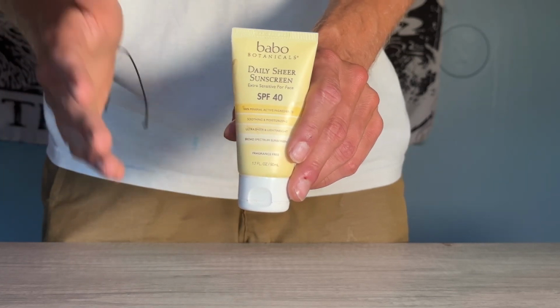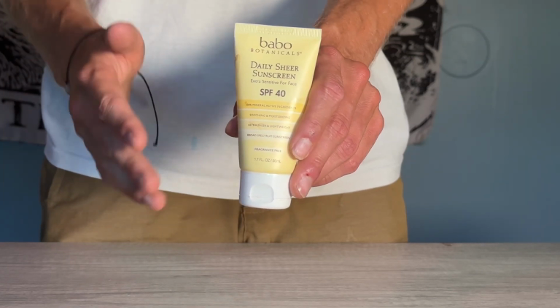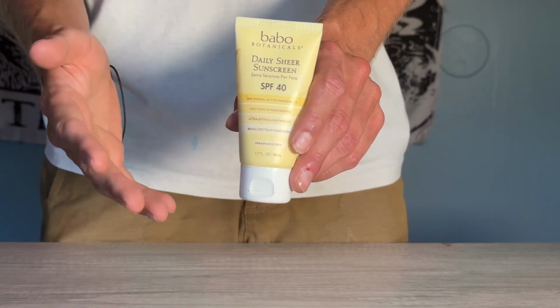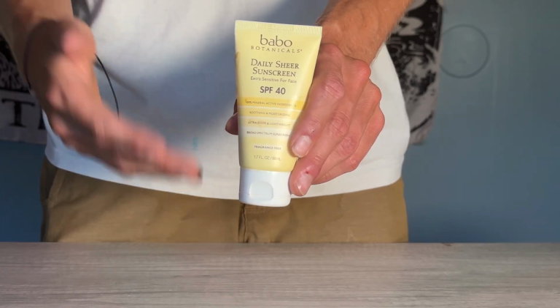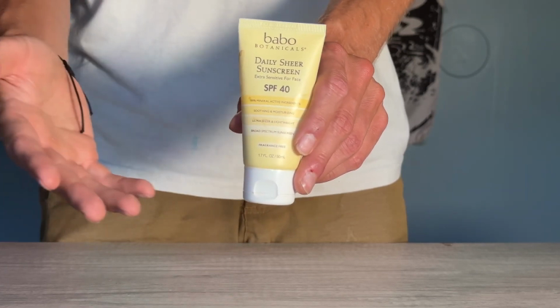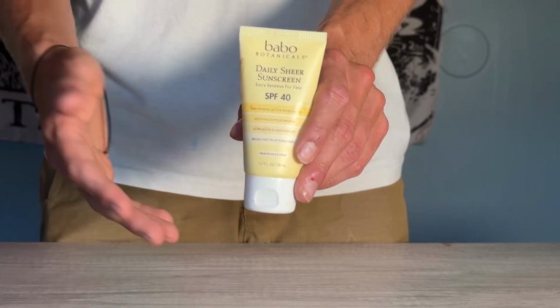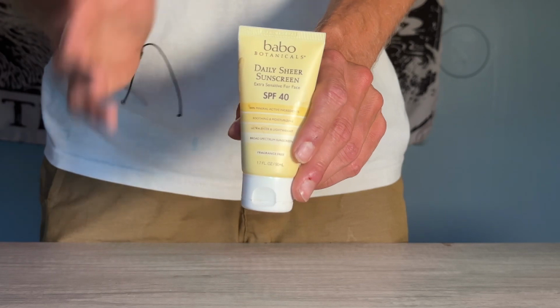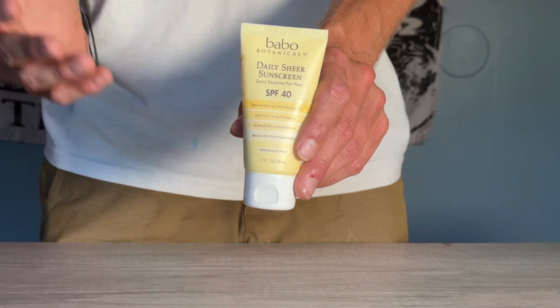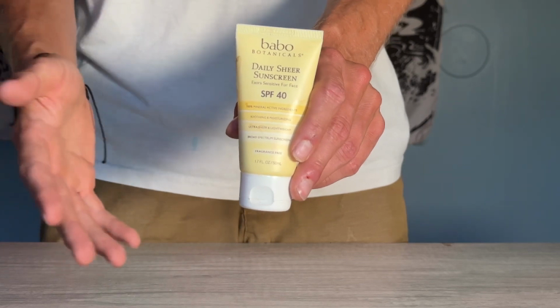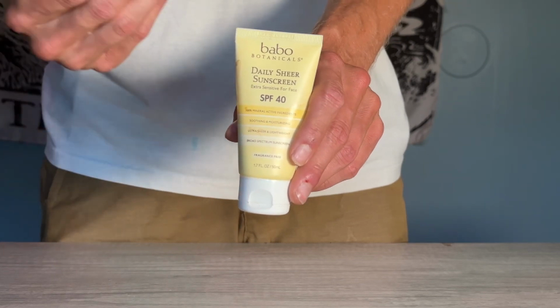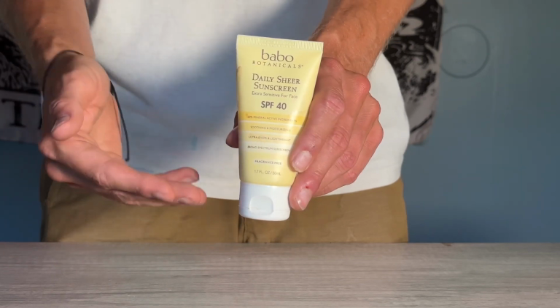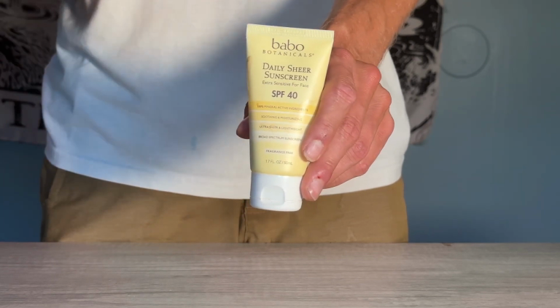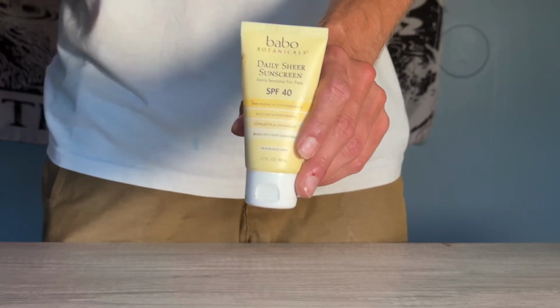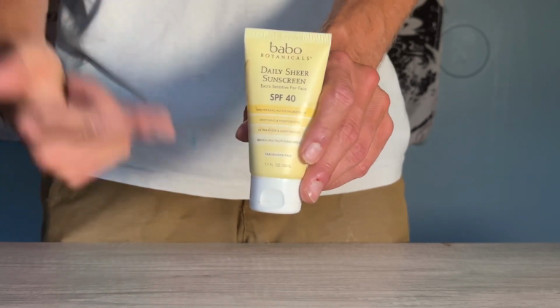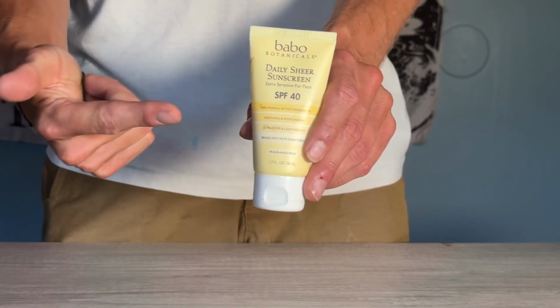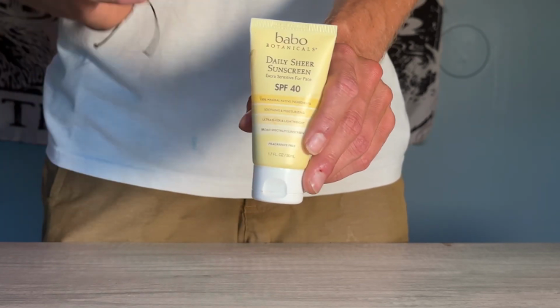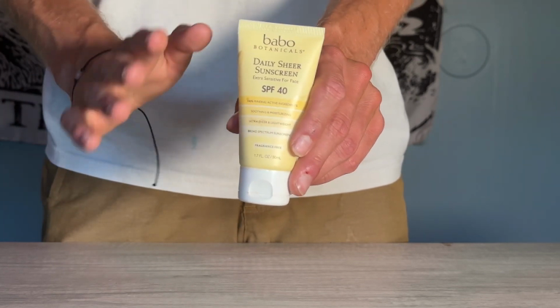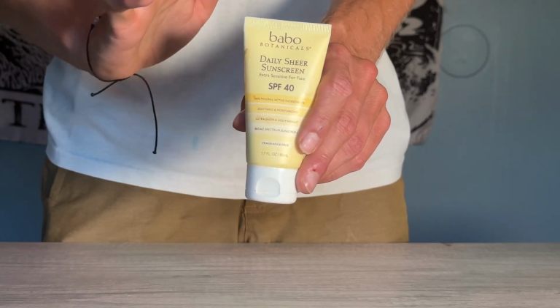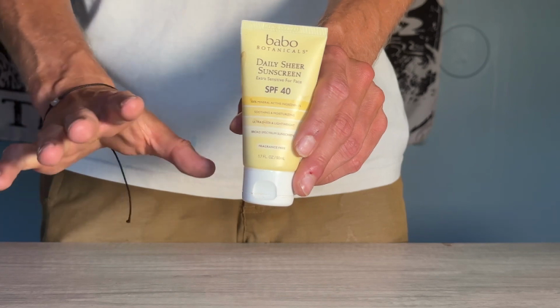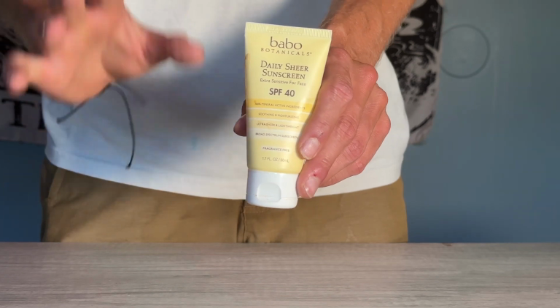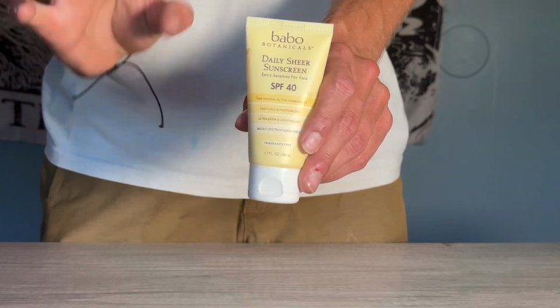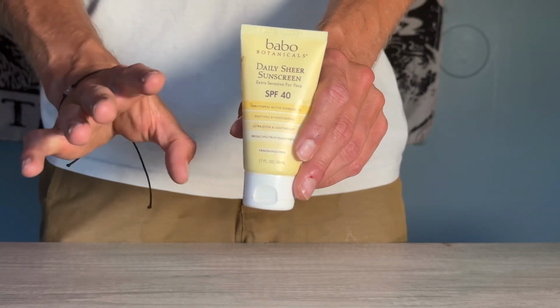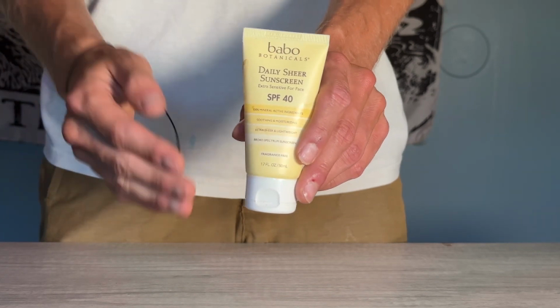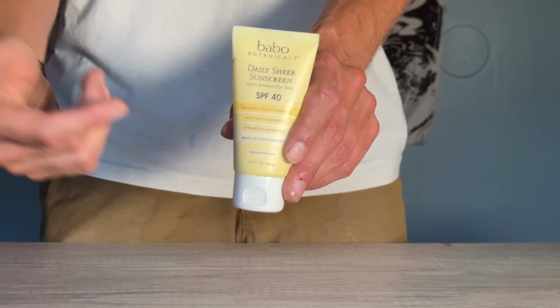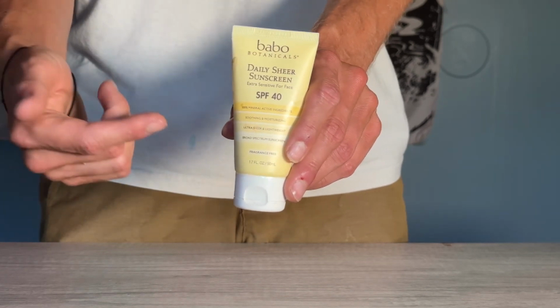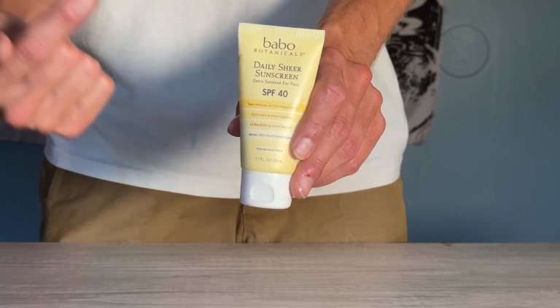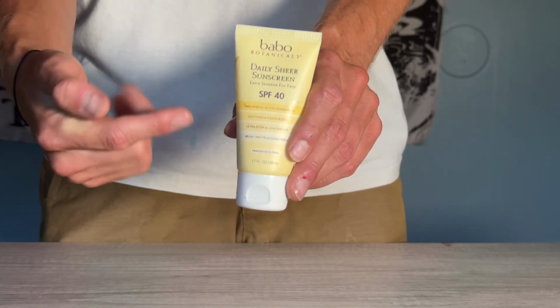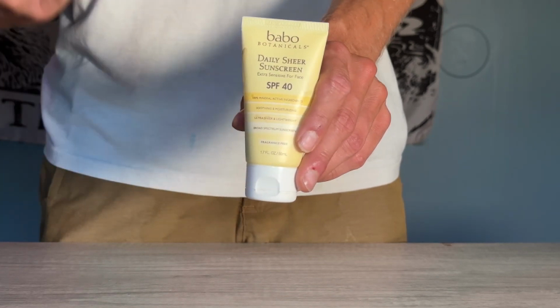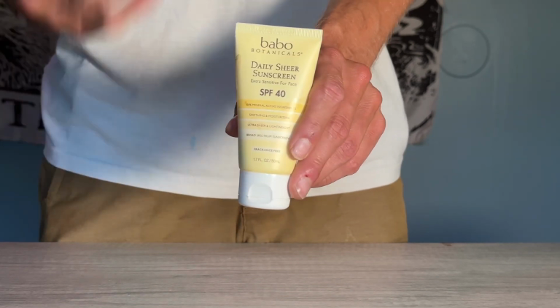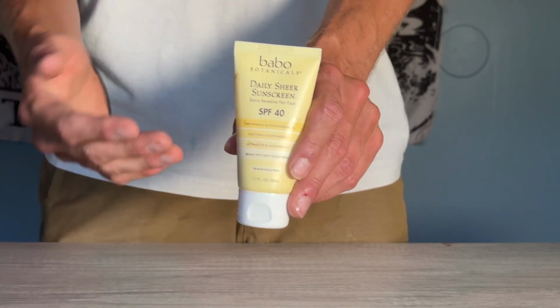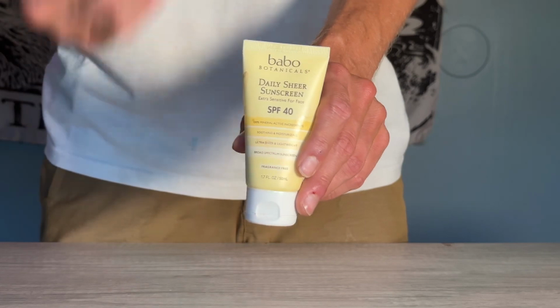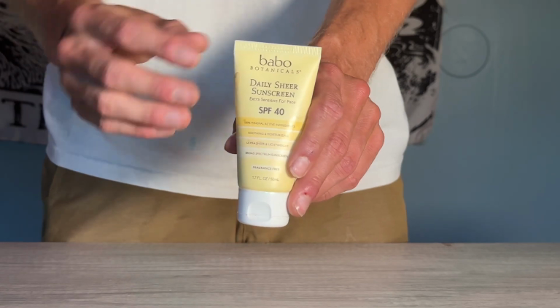We were on a camping trip with a bunch of friends. They were using a very generic chemical sunscreen, and we were using this. They still burned after three days of being completely in the sun. We were in an equal amount of sun using a different sunscreen, and this worked way, way better in my opinion.